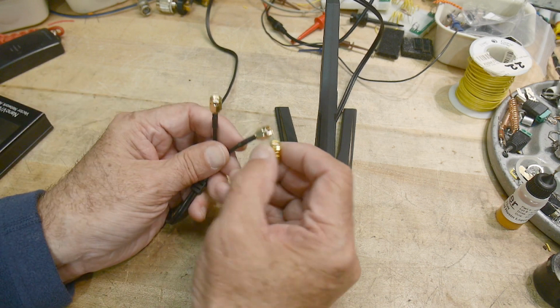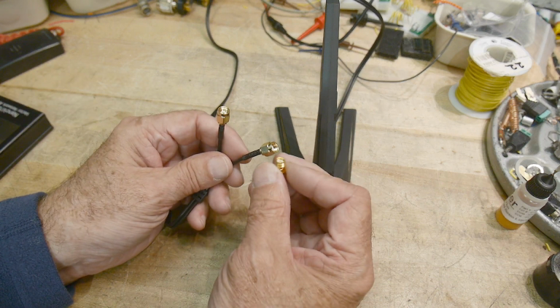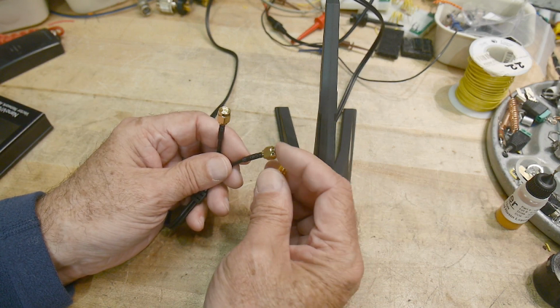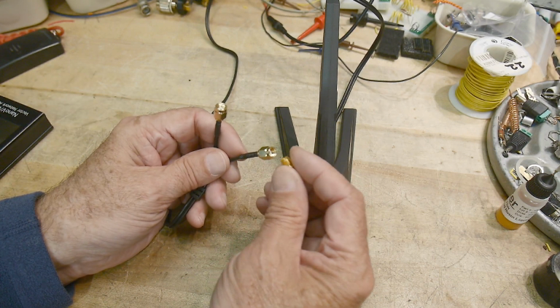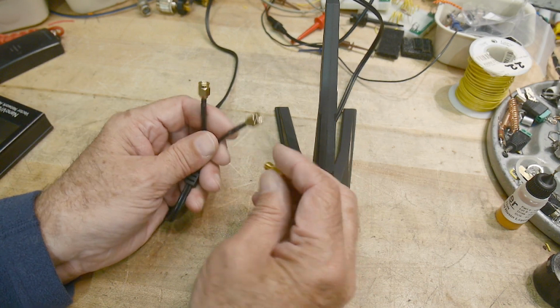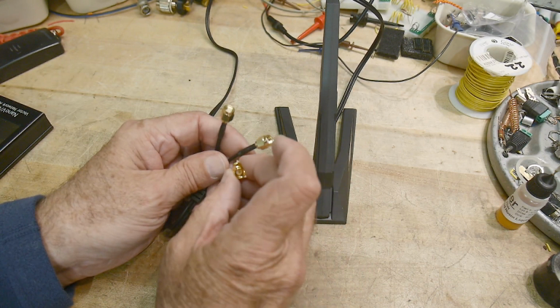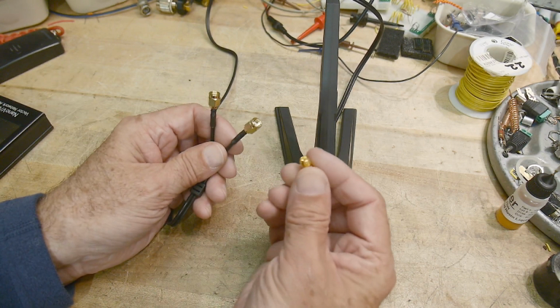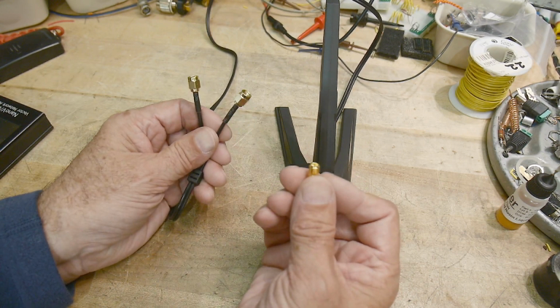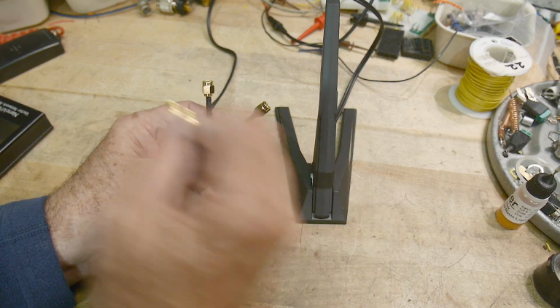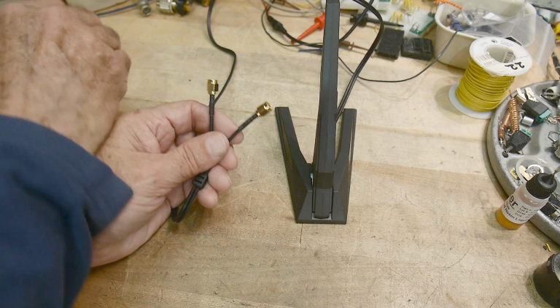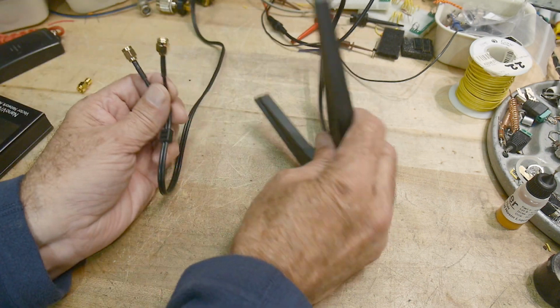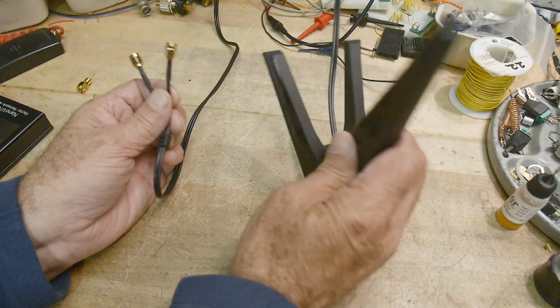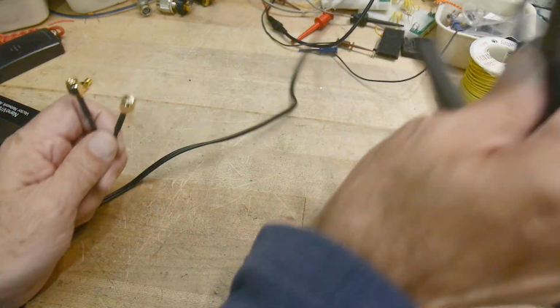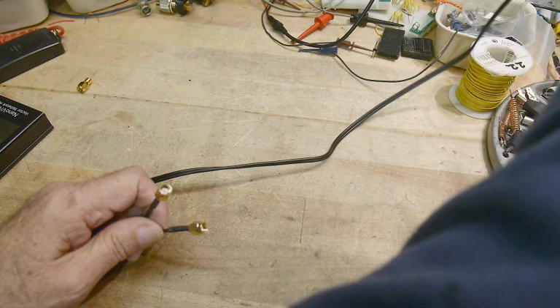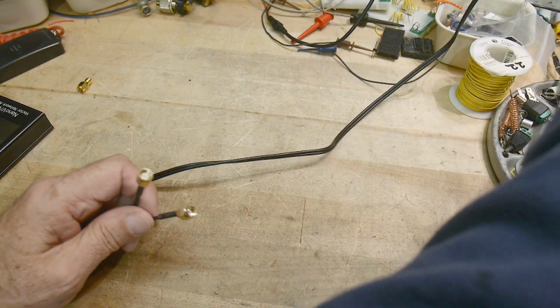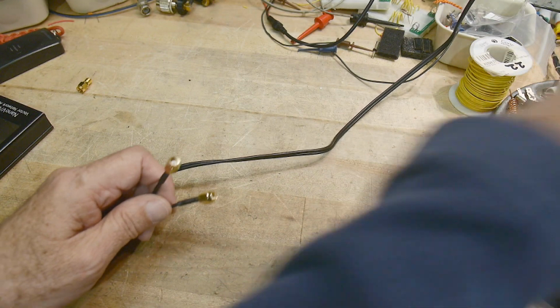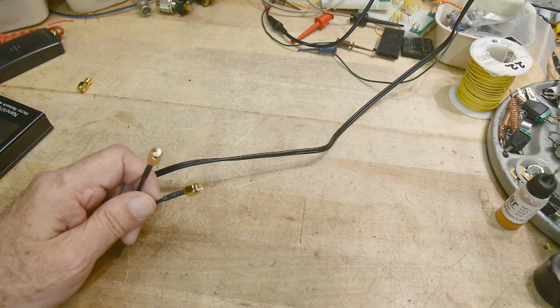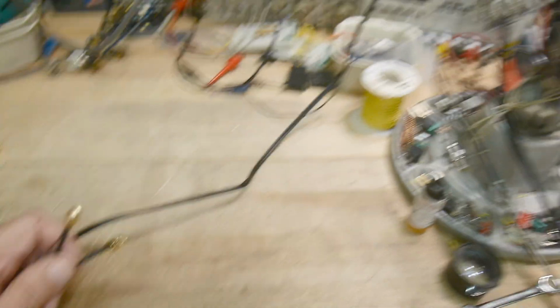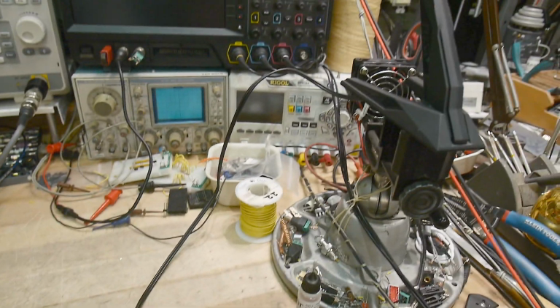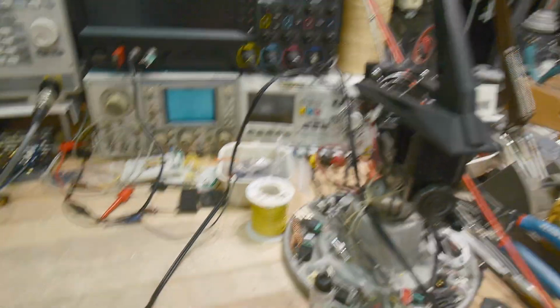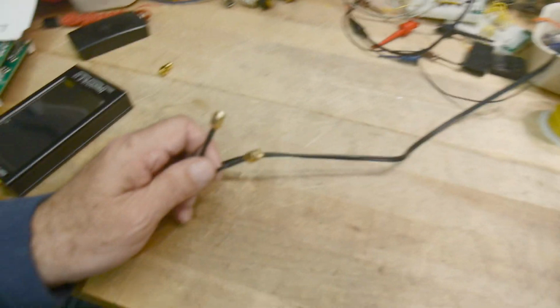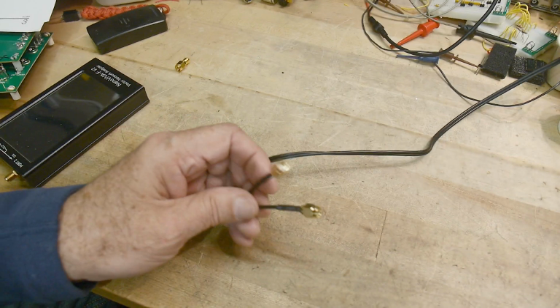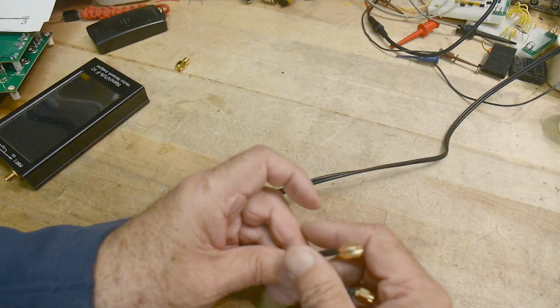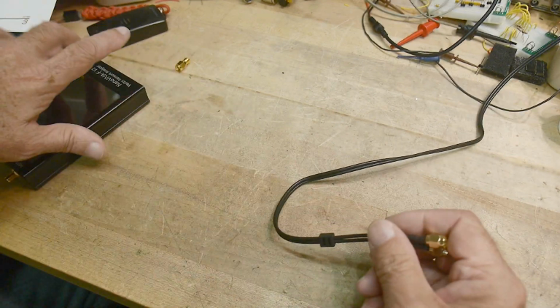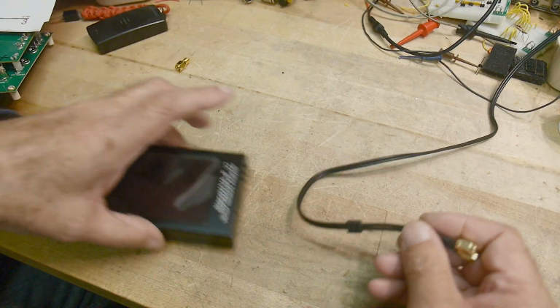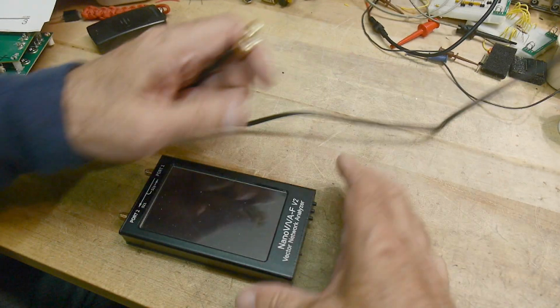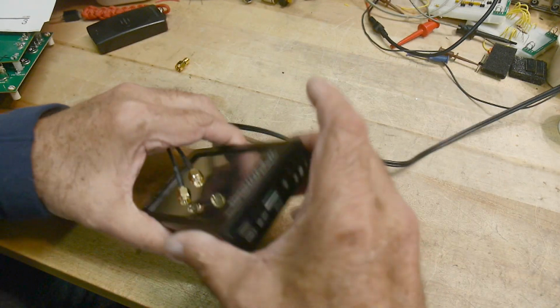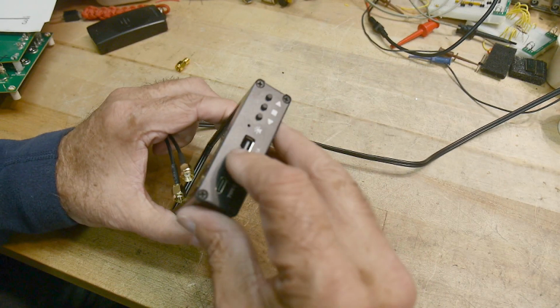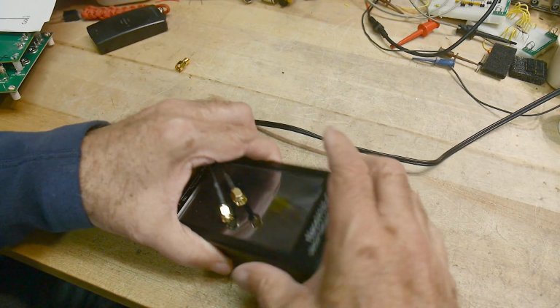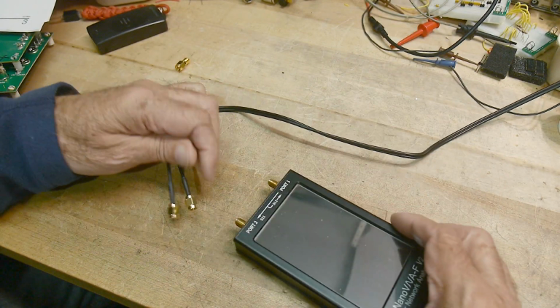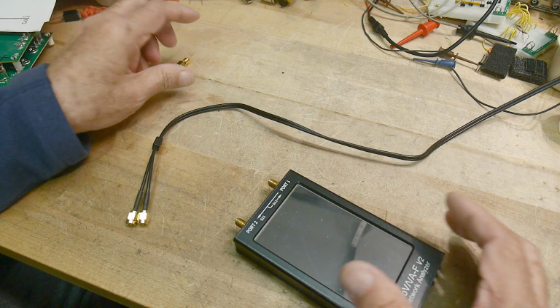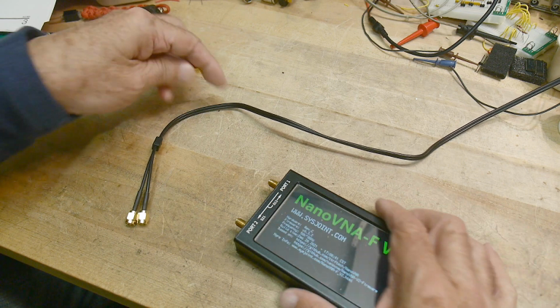I have an adapter that will take reverse polarity and turn it into normal polarity. Let me stick this on something metal over there, just to make it fun, and let's see if they have any resonance at Wi-Fi frequency.